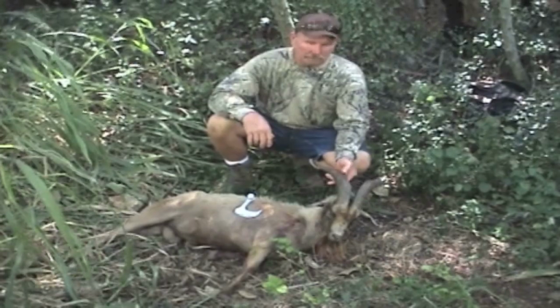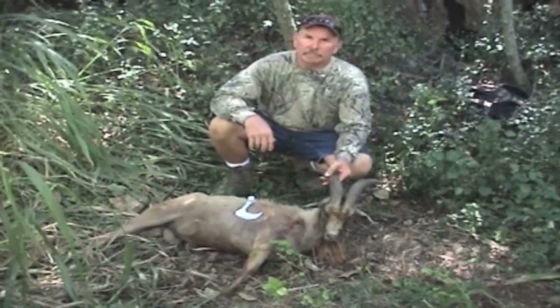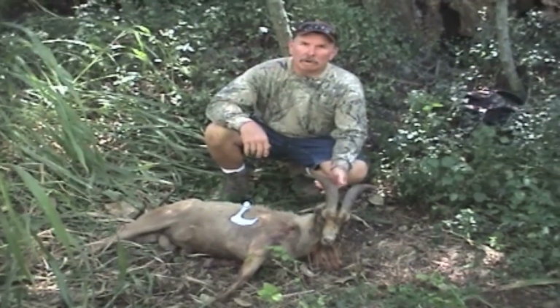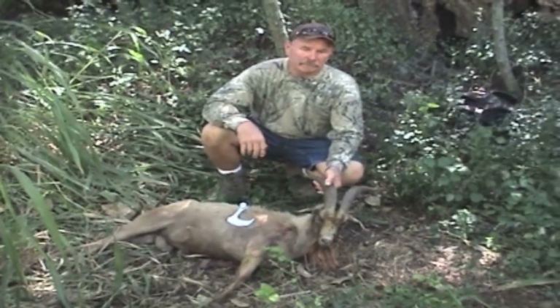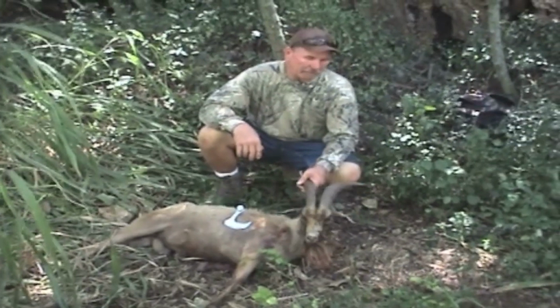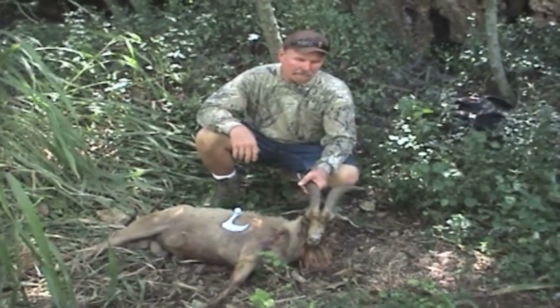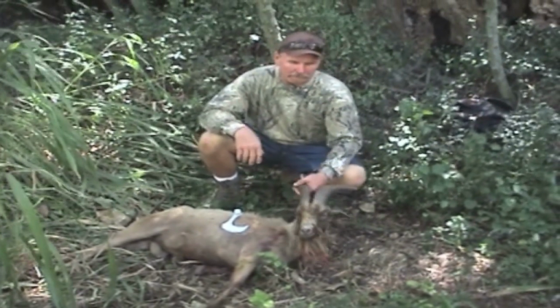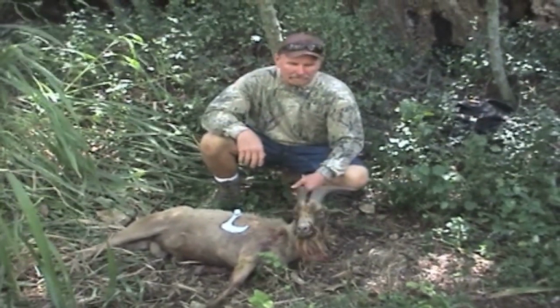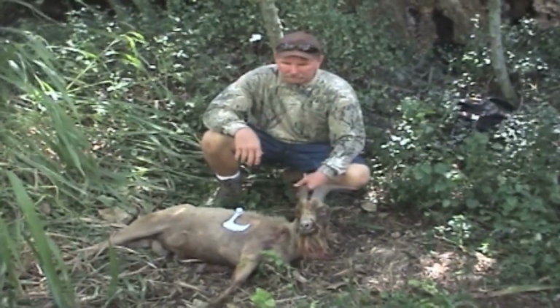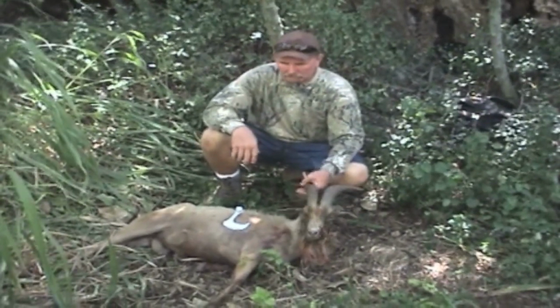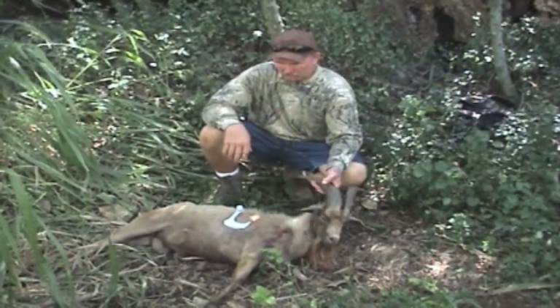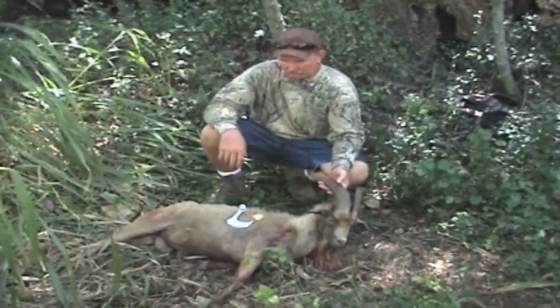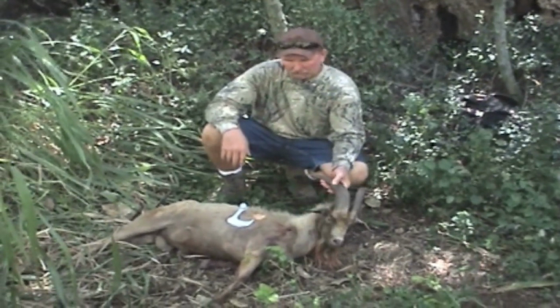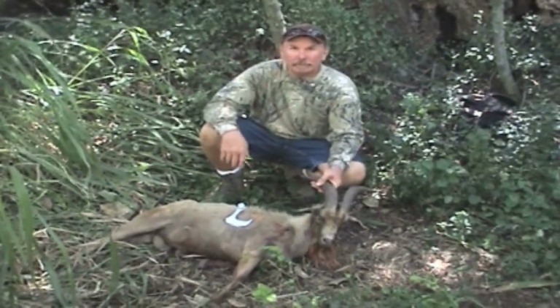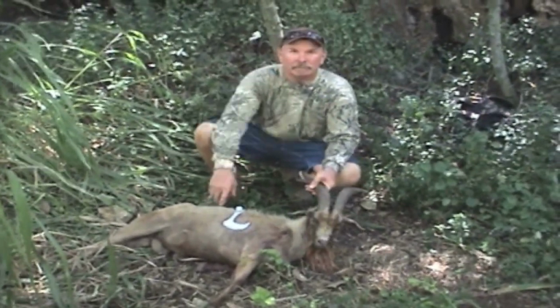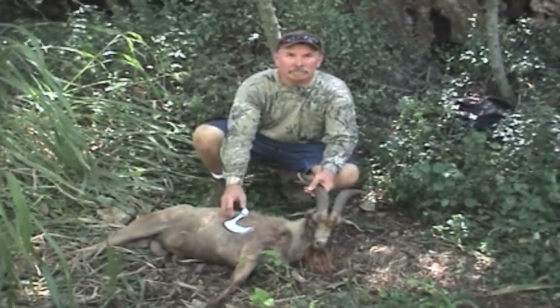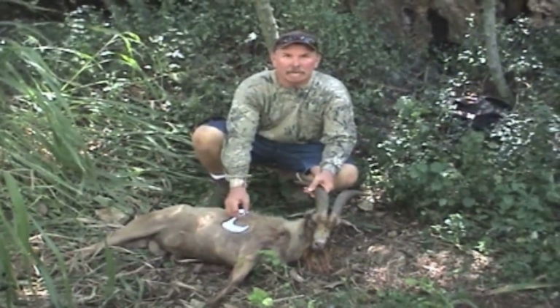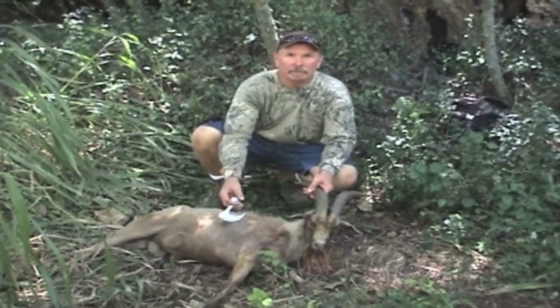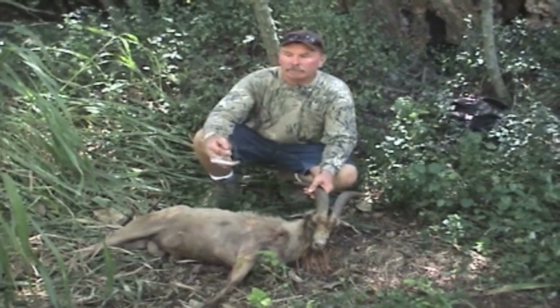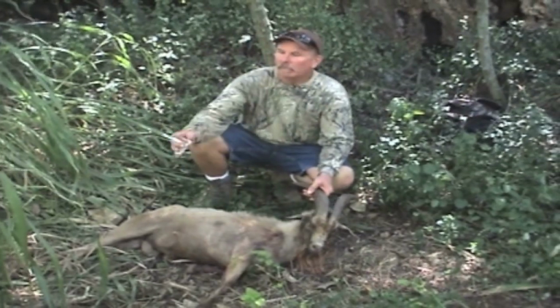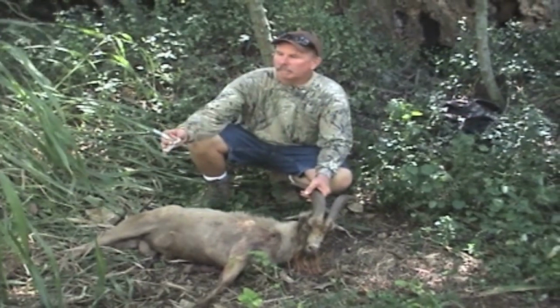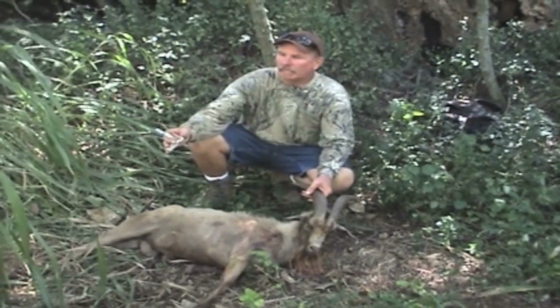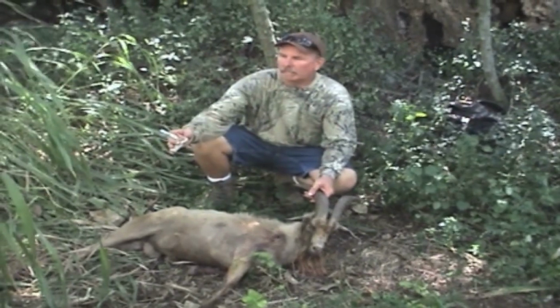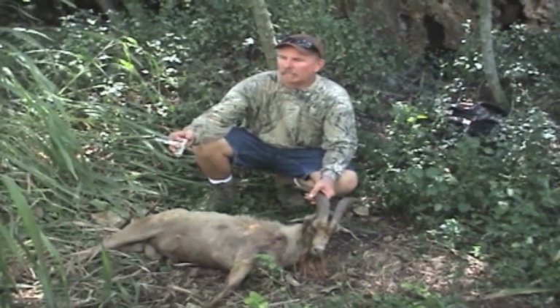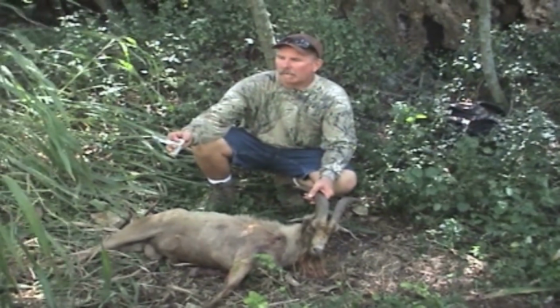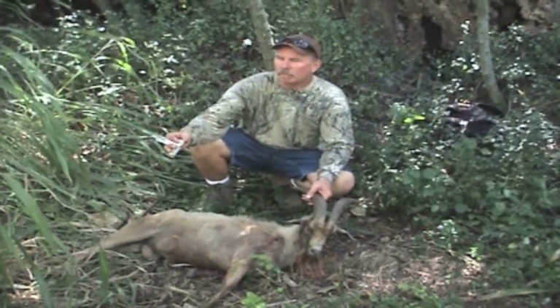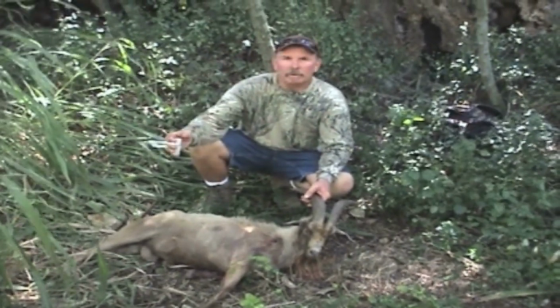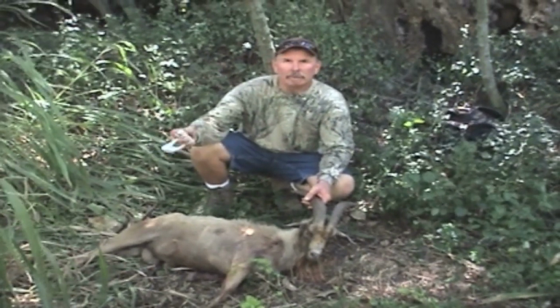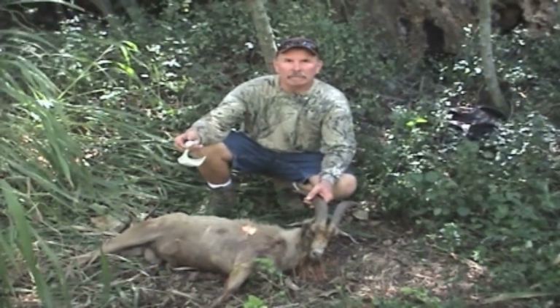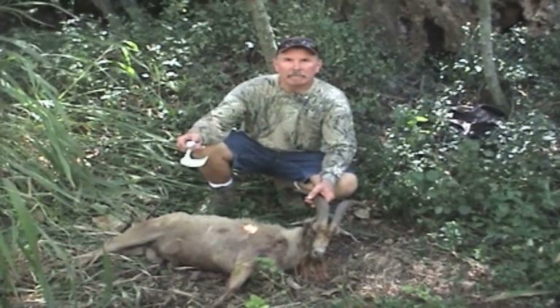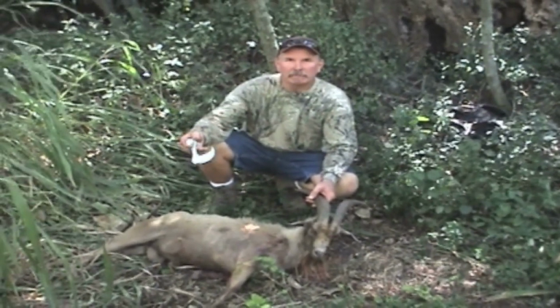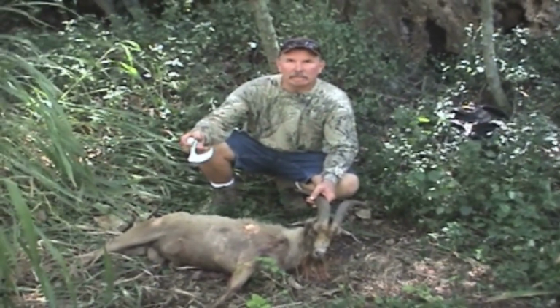We just harvested a big island billy goat and we're going to do a demonstration on how to skin it and quarter it out with the big game skinner.